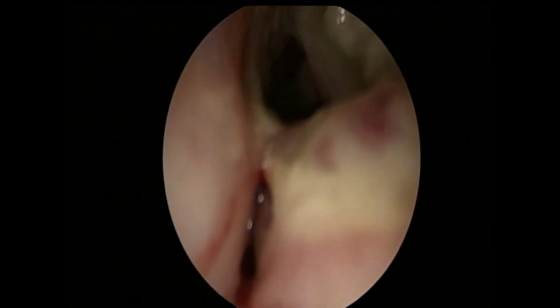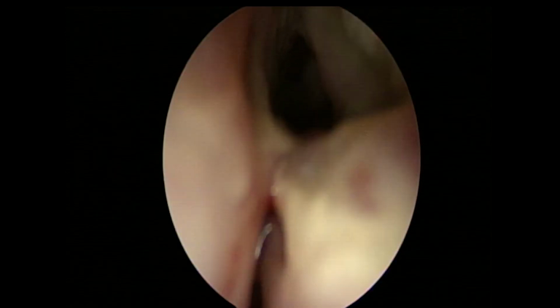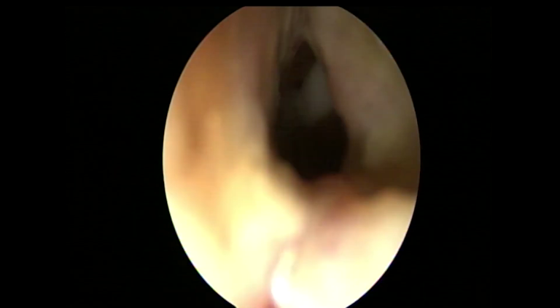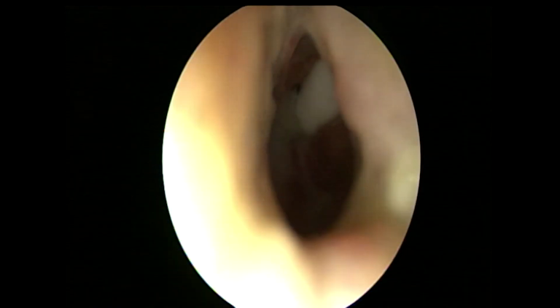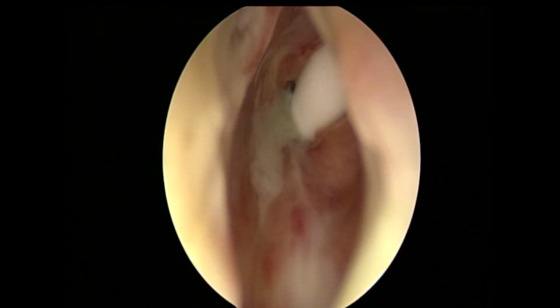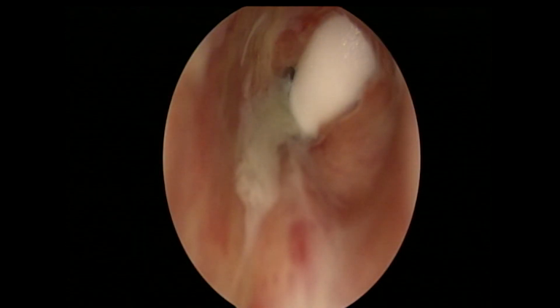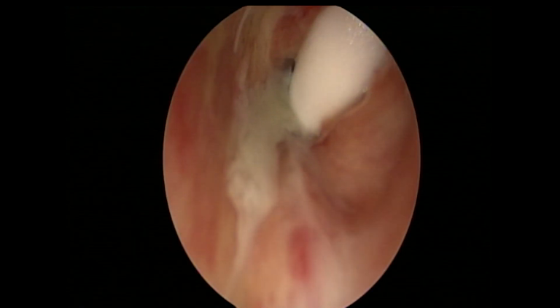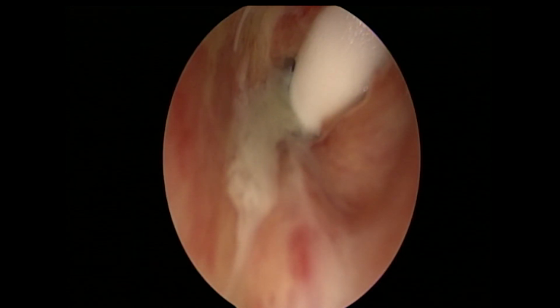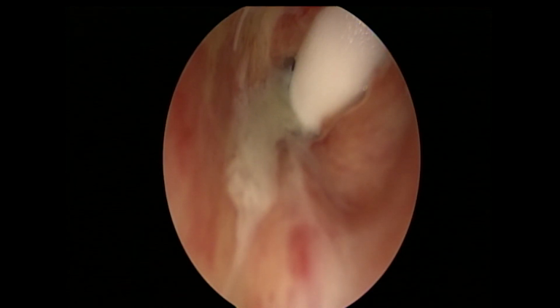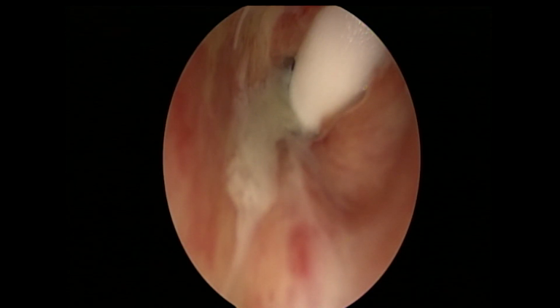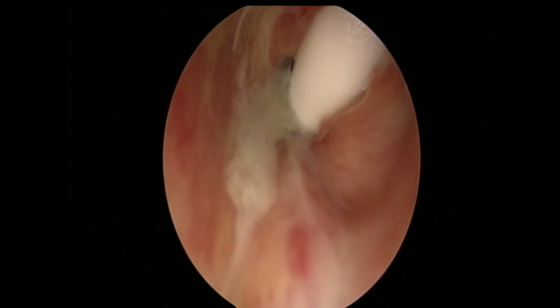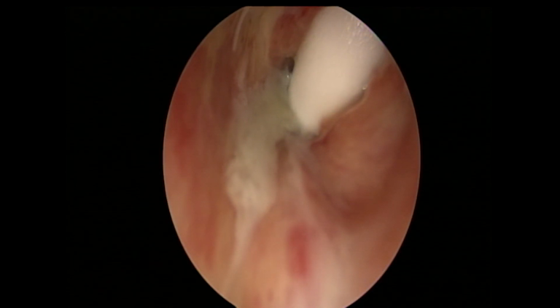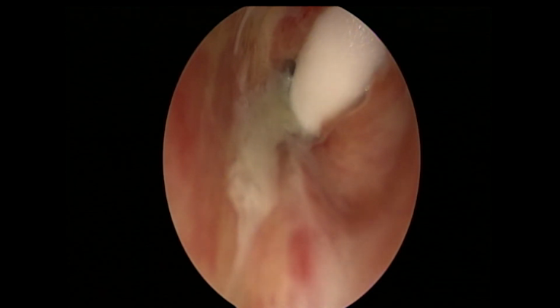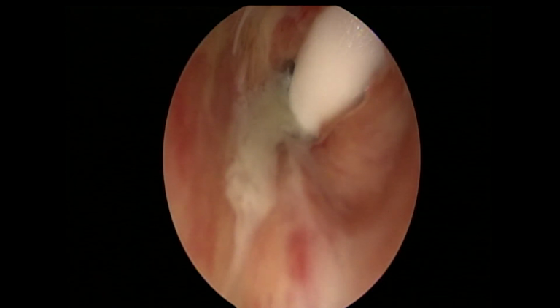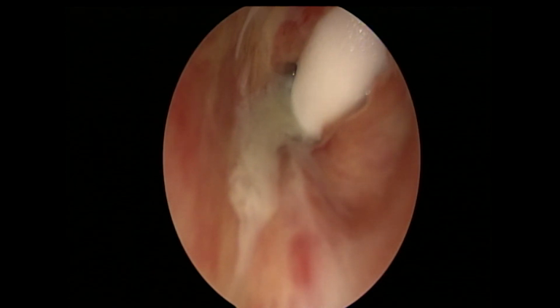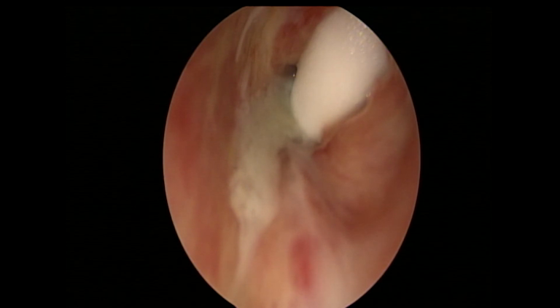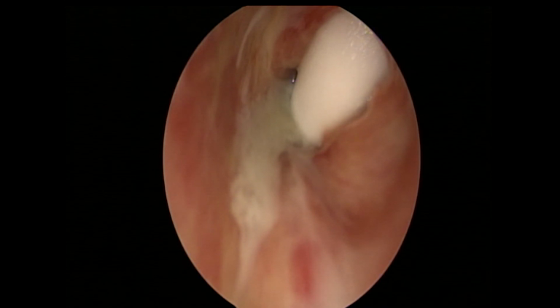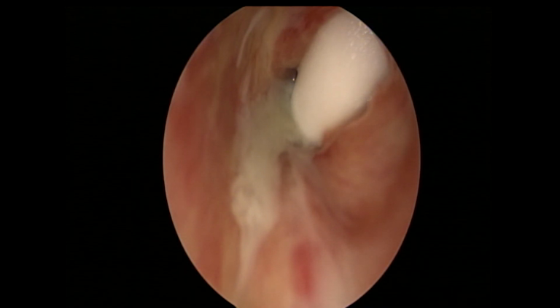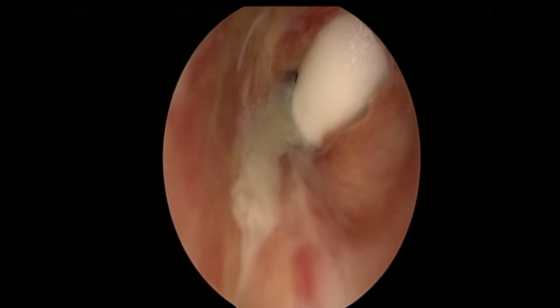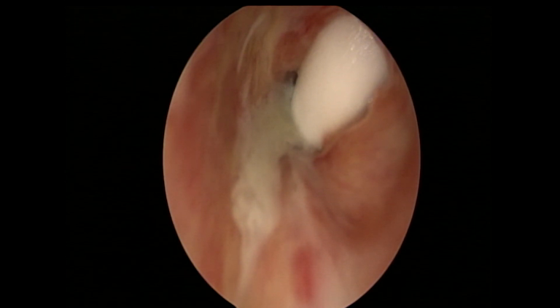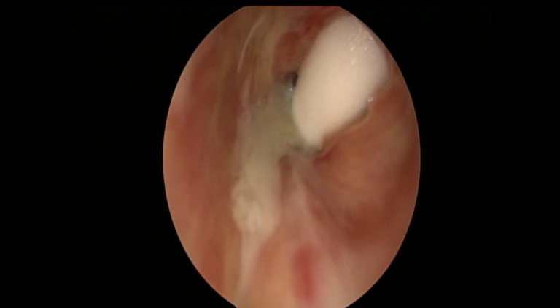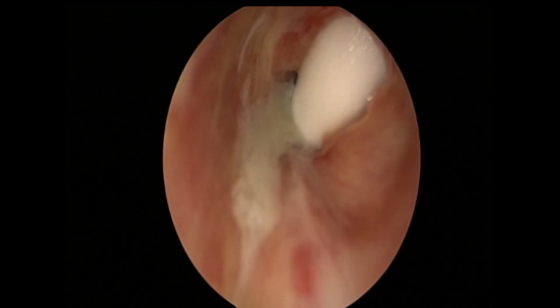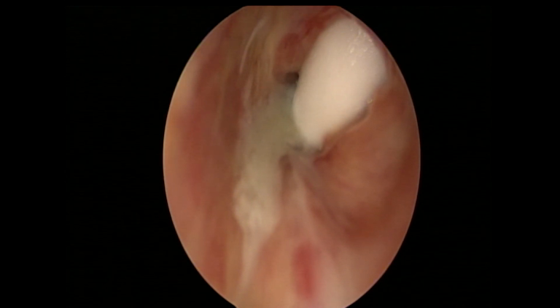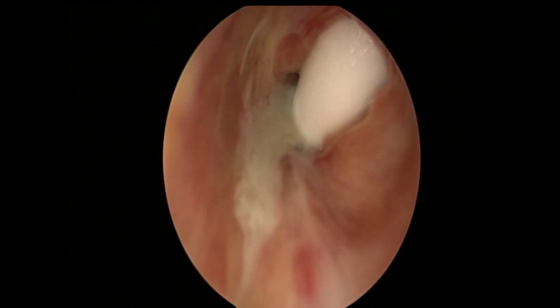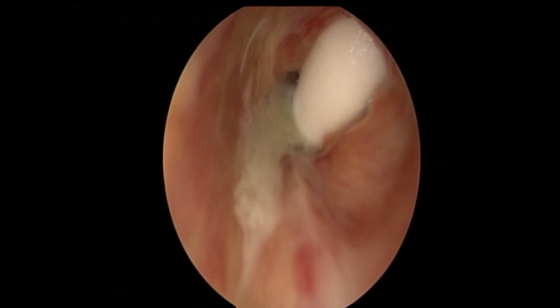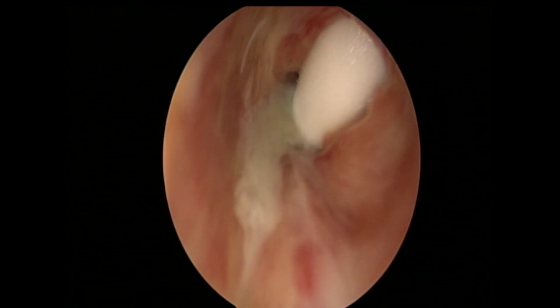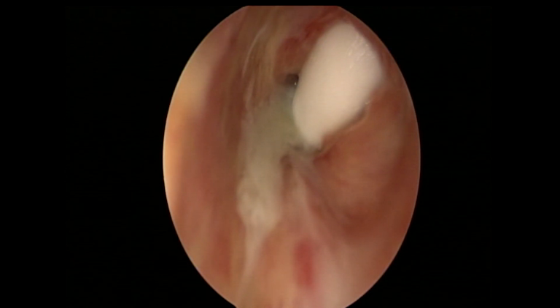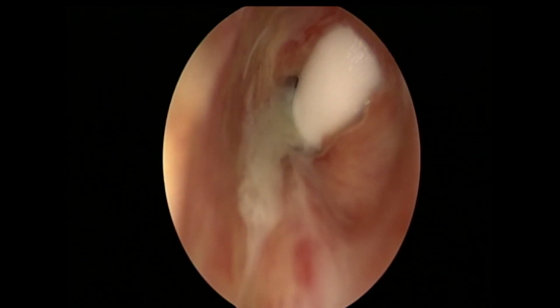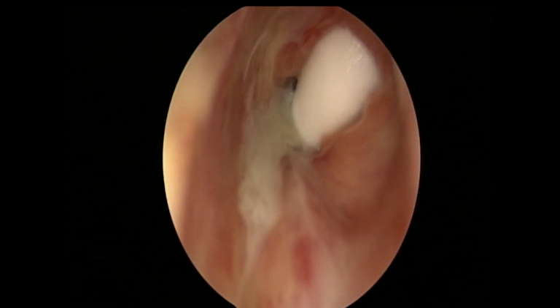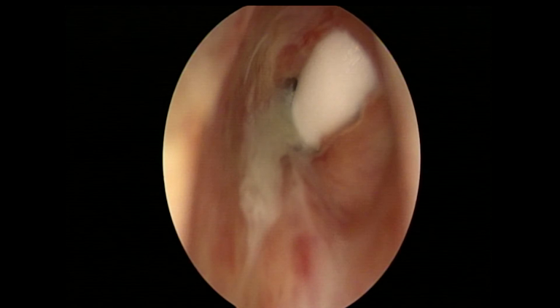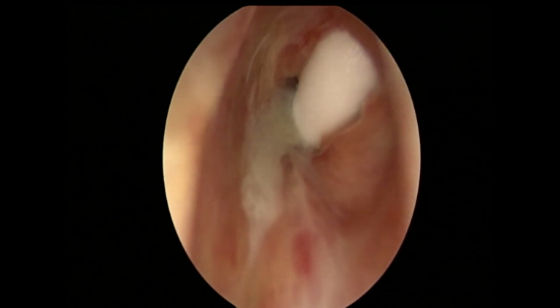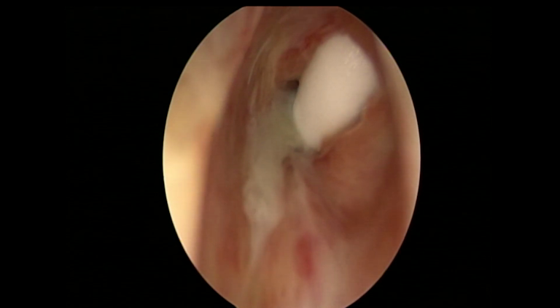As the surgeon's telescope passes through the restricted area, we see the laser-resistant shaft of the tracheal tube which has been inserted through the existing tracheostomy stoma.